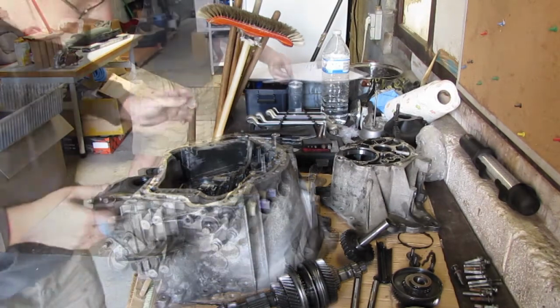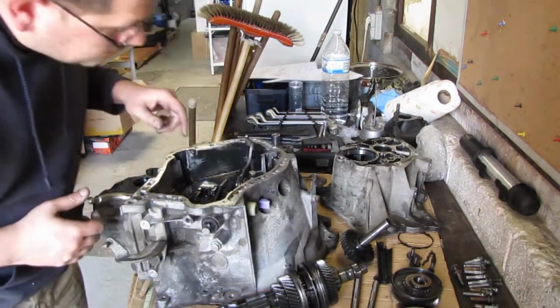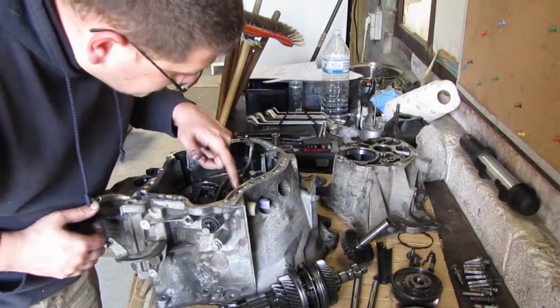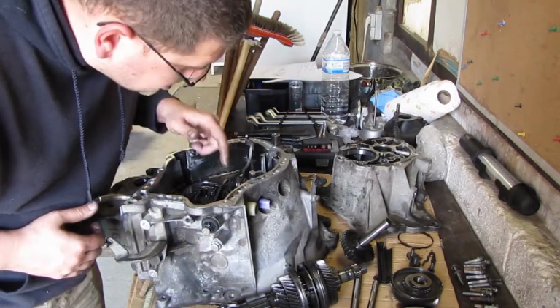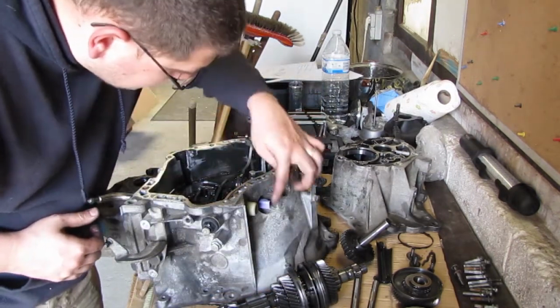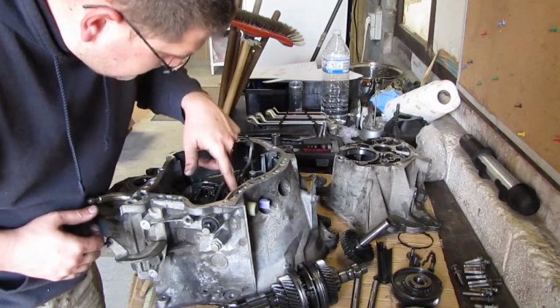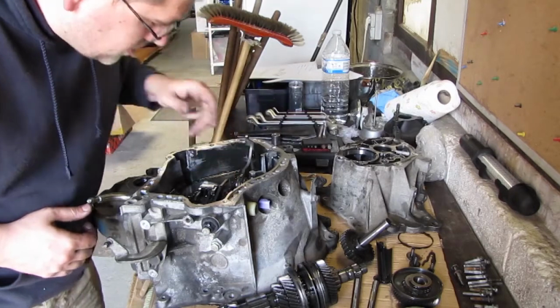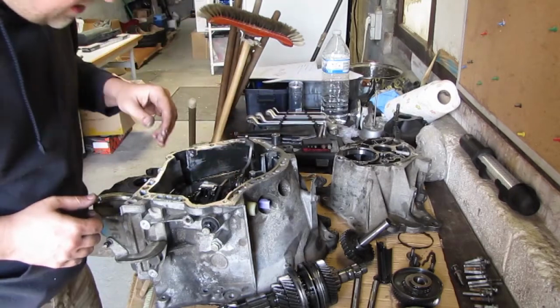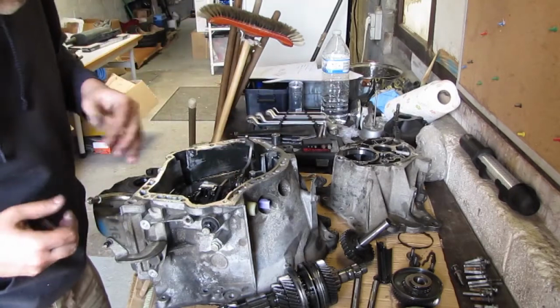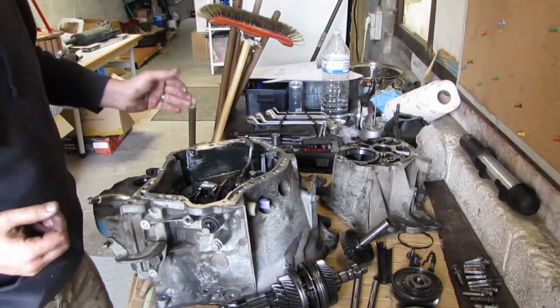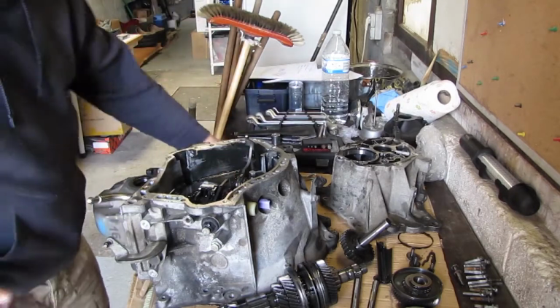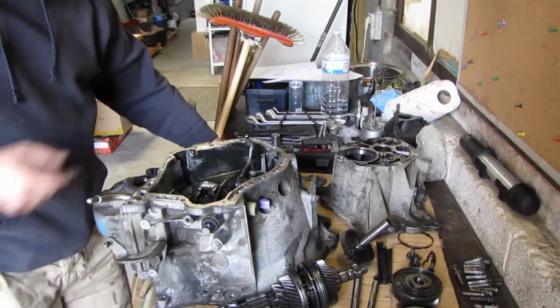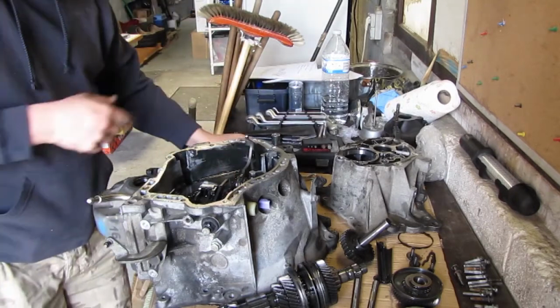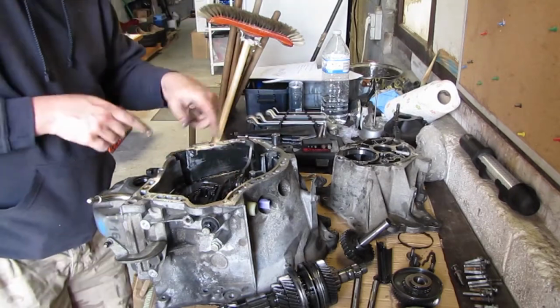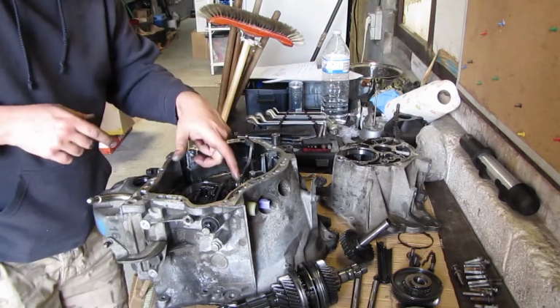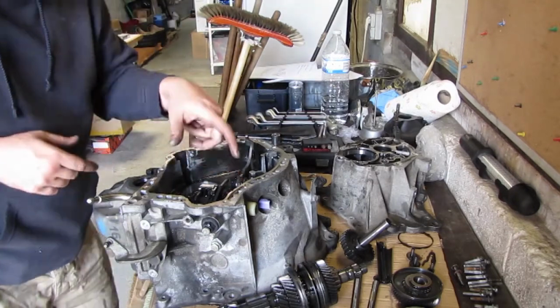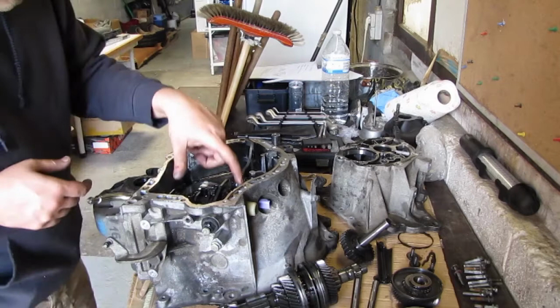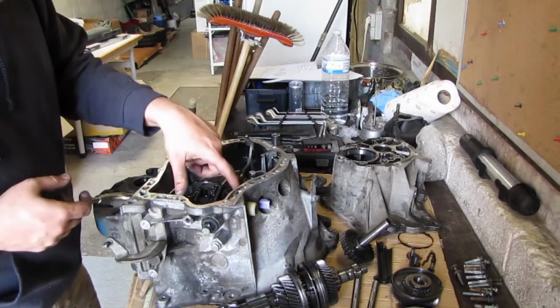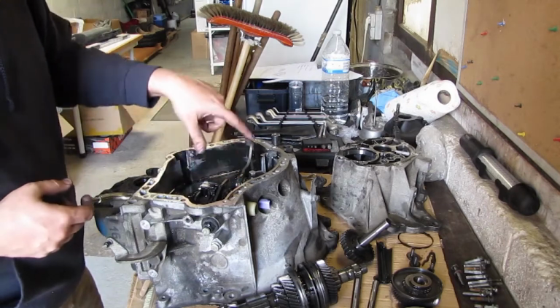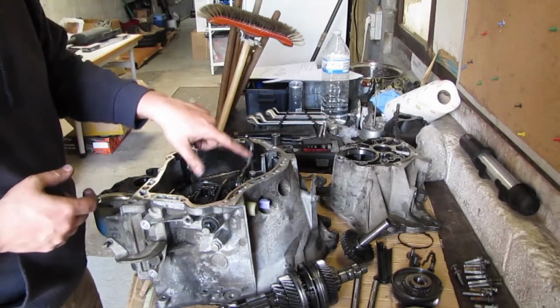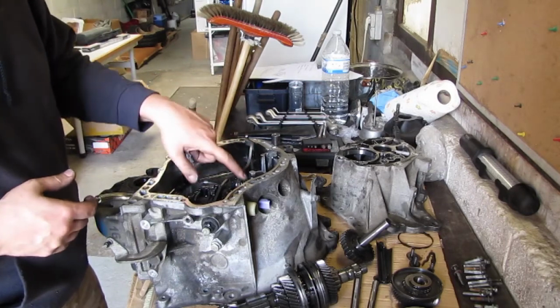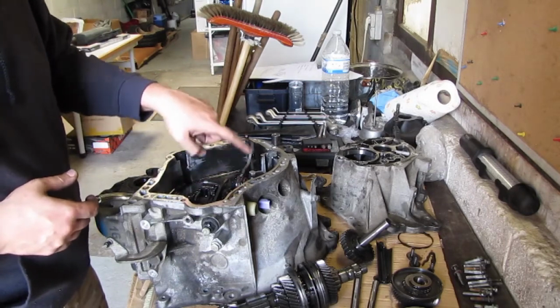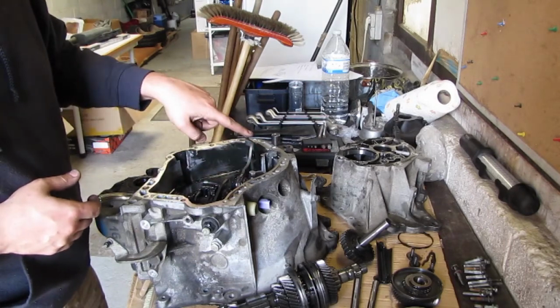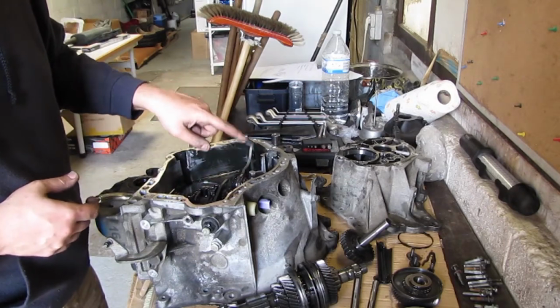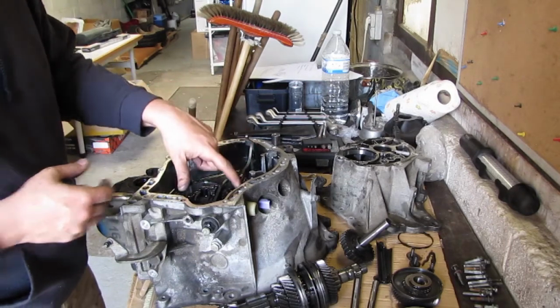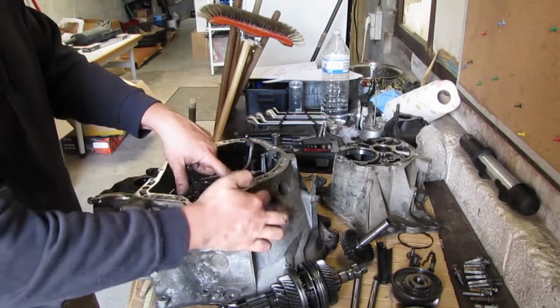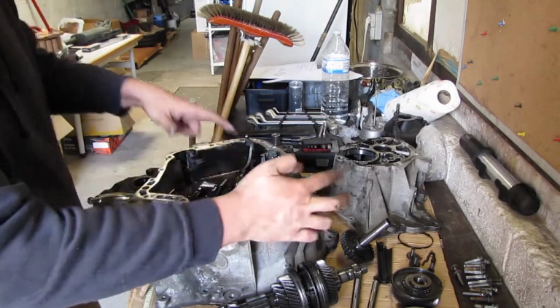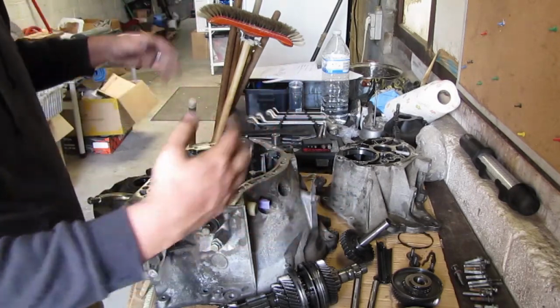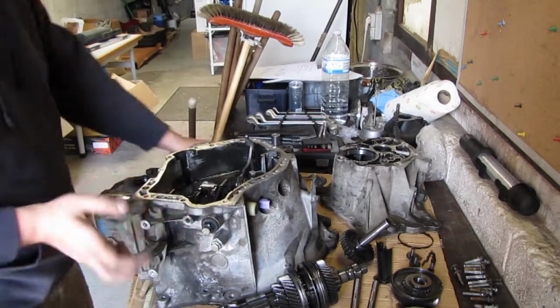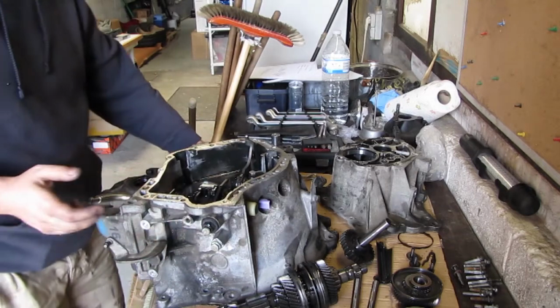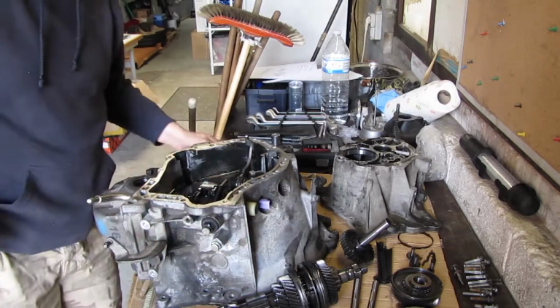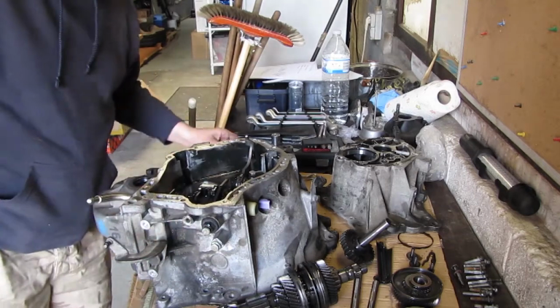Now you can see the switch protruding — you can see how it works. There's actually a bit on this fork. Here the push is against the switch — just an on/off kind of deal.